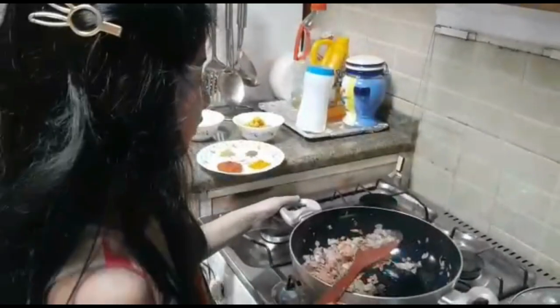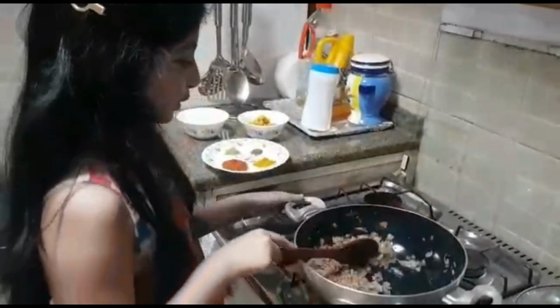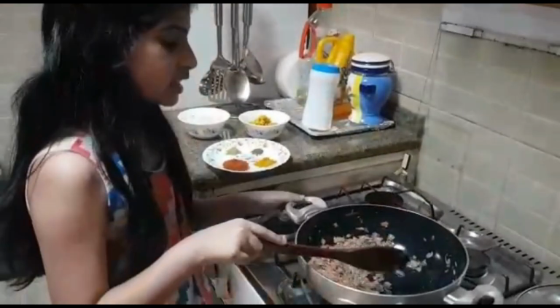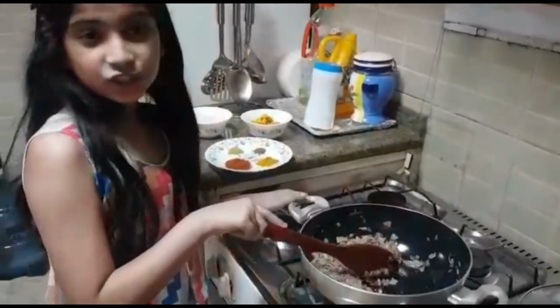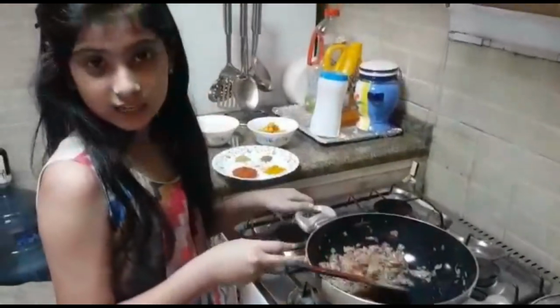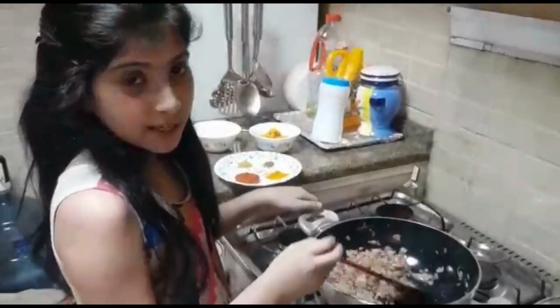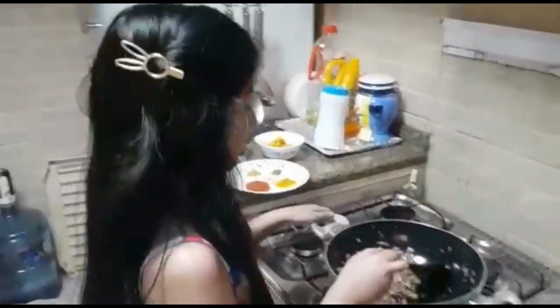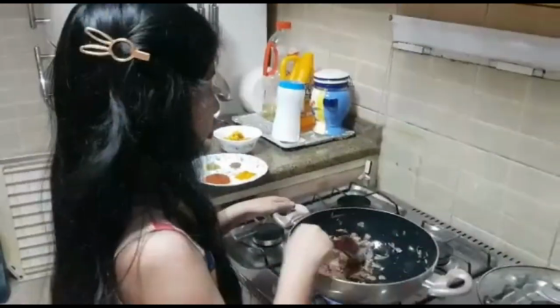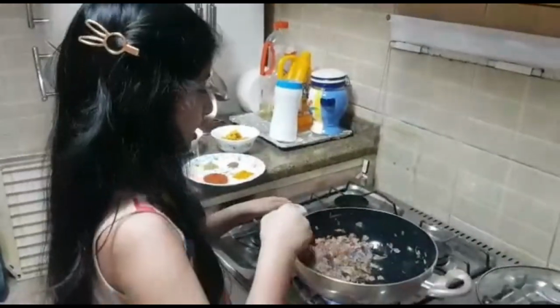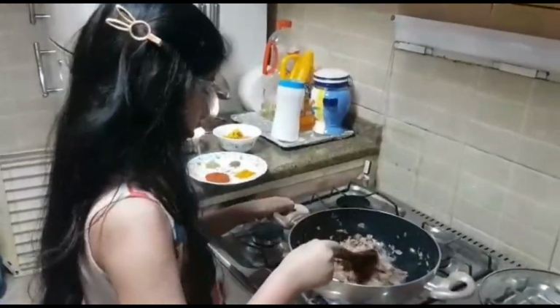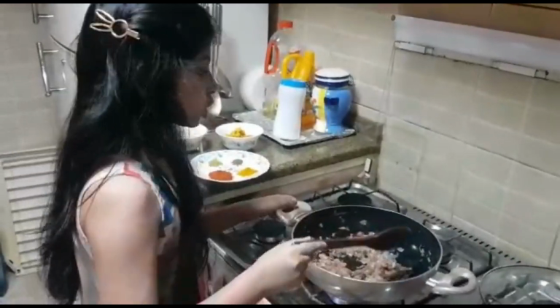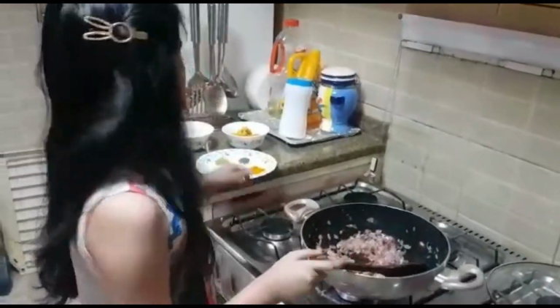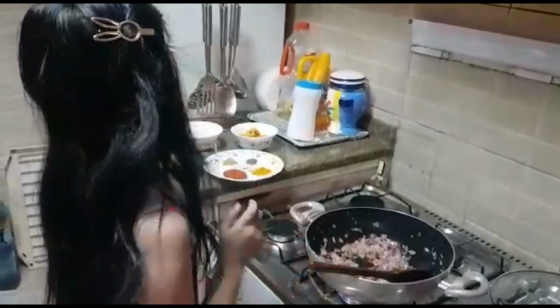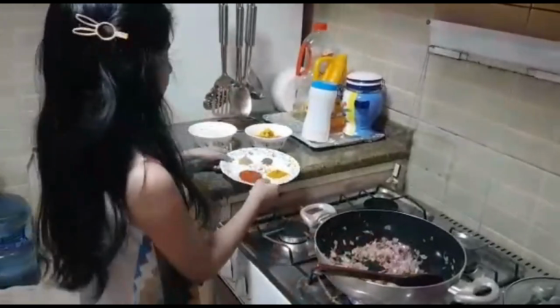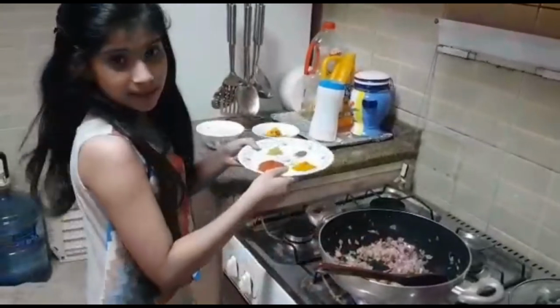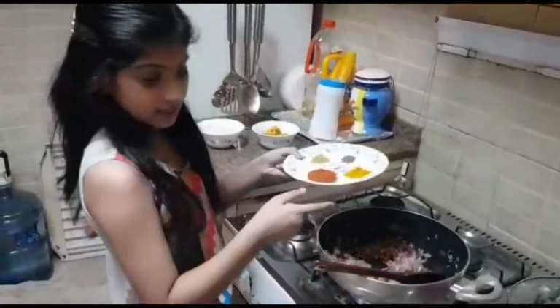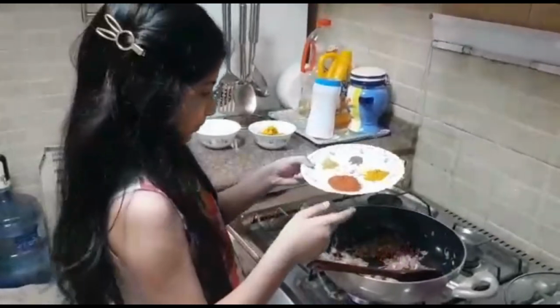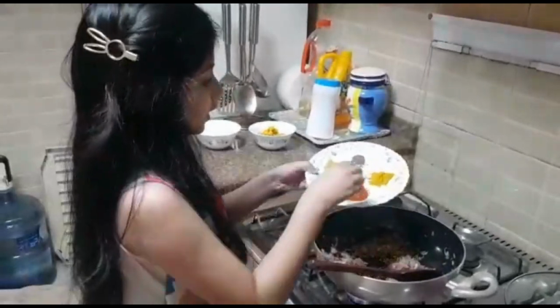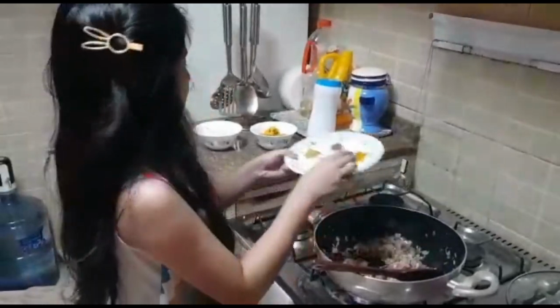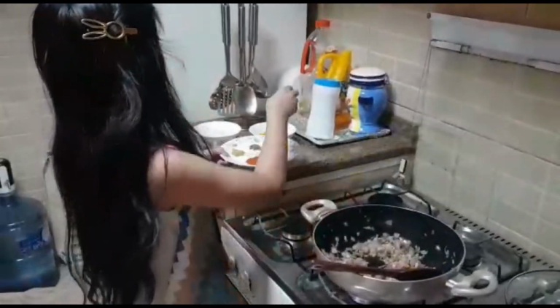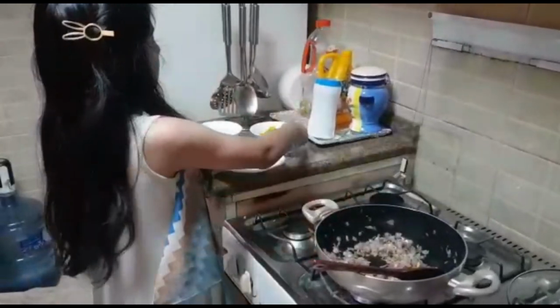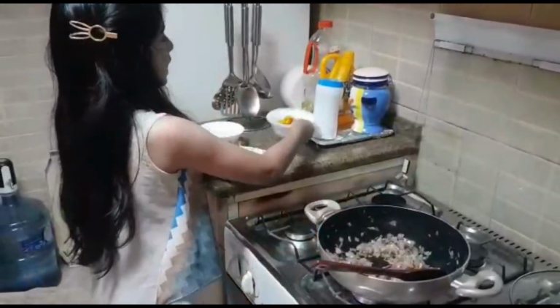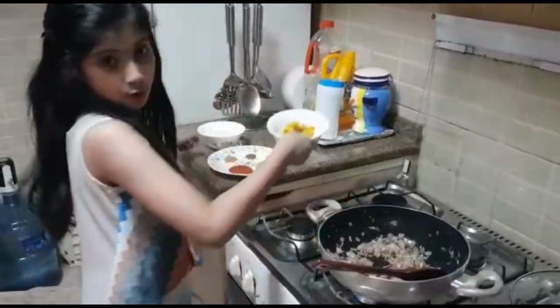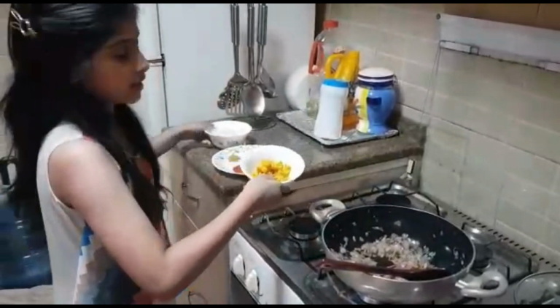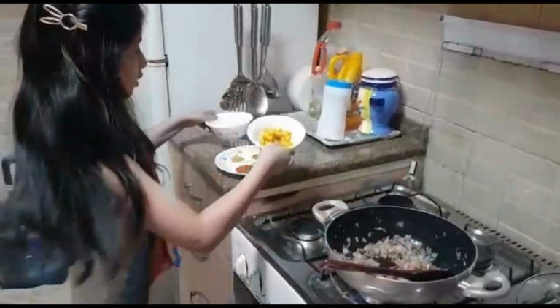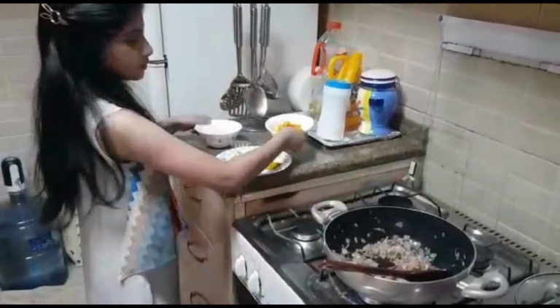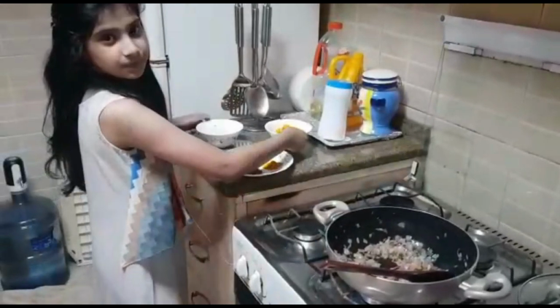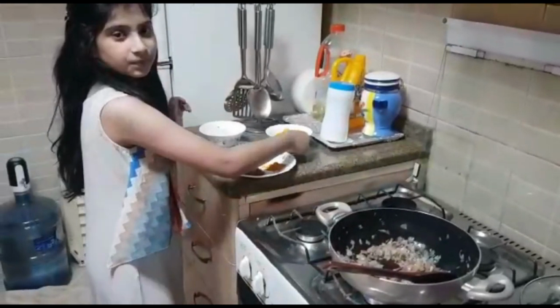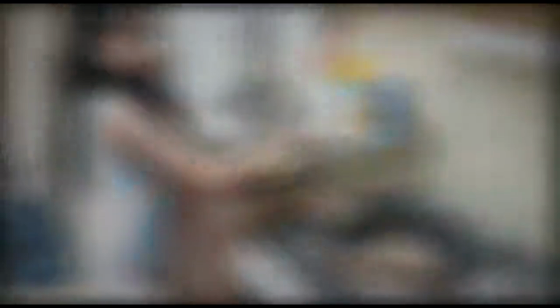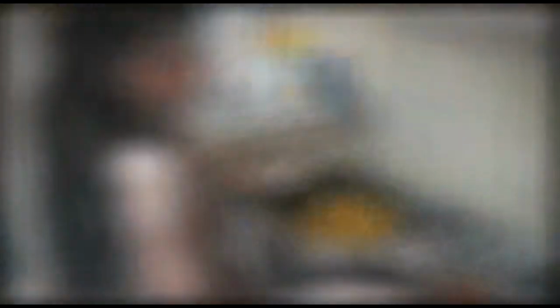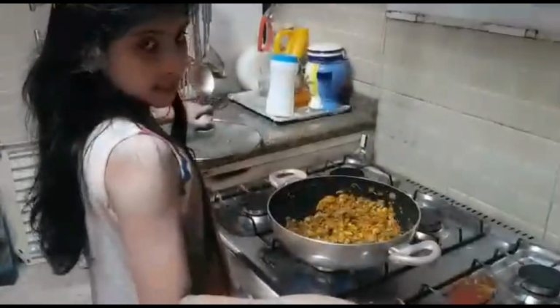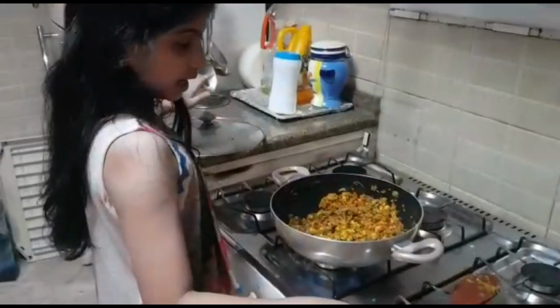After adding curry leaf, I add onion and ginger garlic paste. Now my onion is well cooked, so we can add the masalas in. After masala, we can add the prawns and coconut. Now our prawns masala is ready.